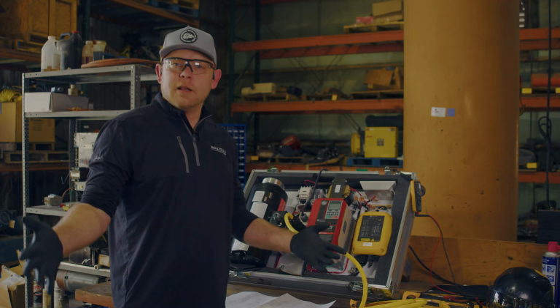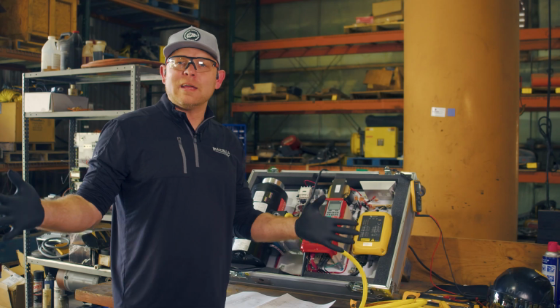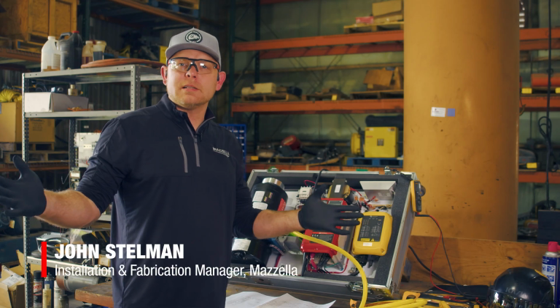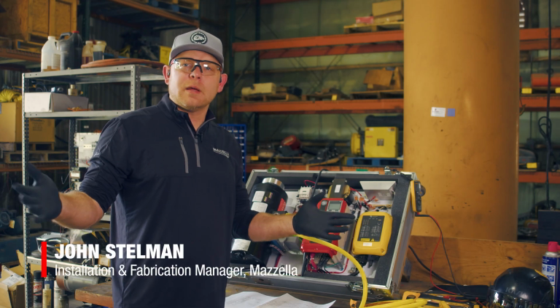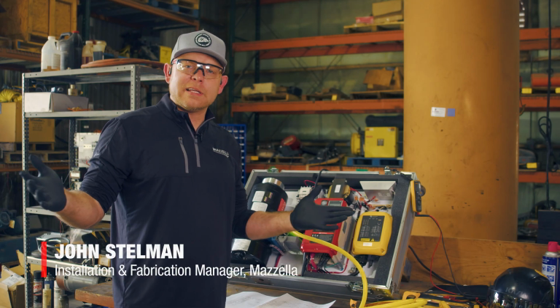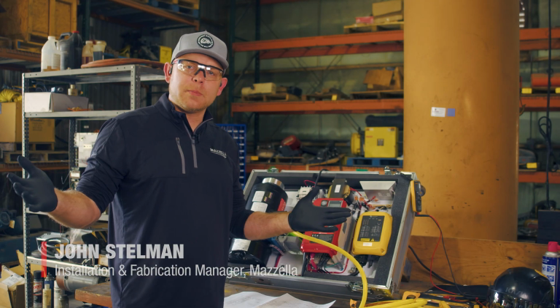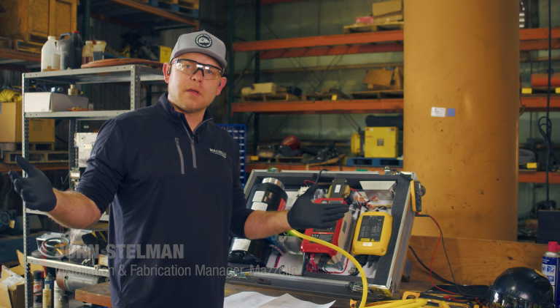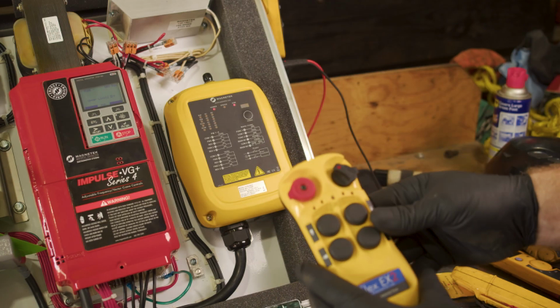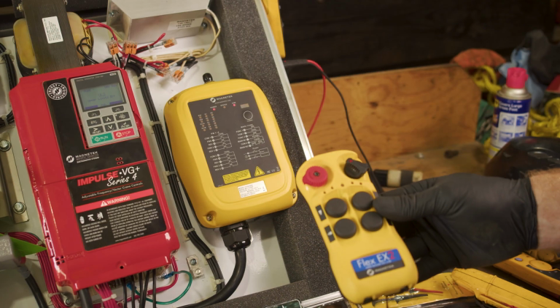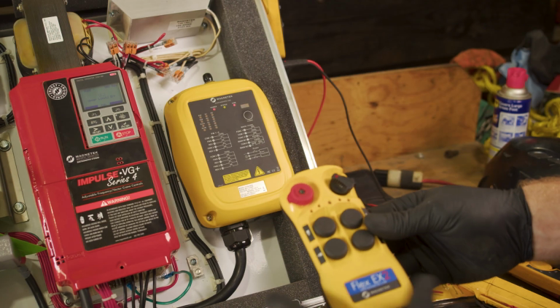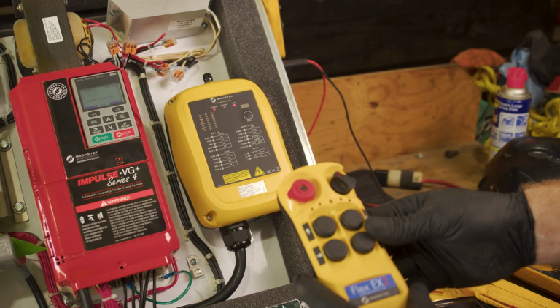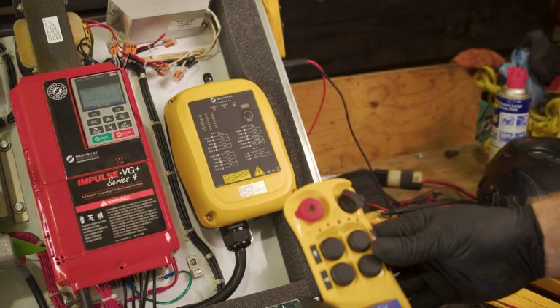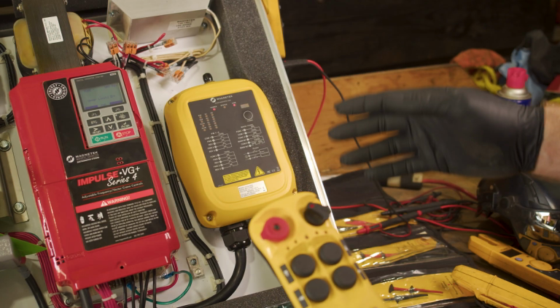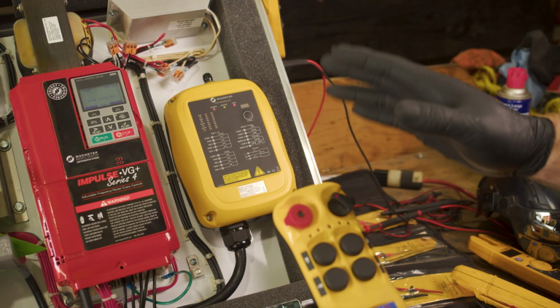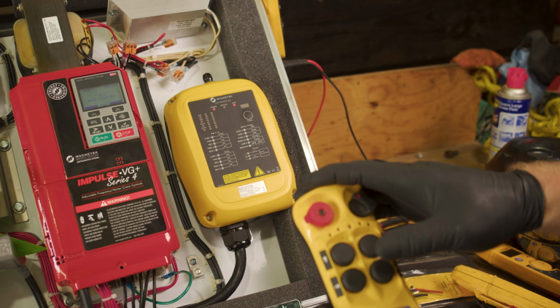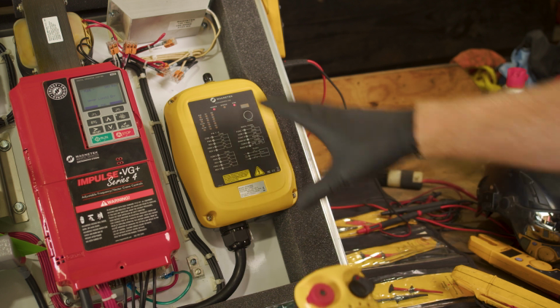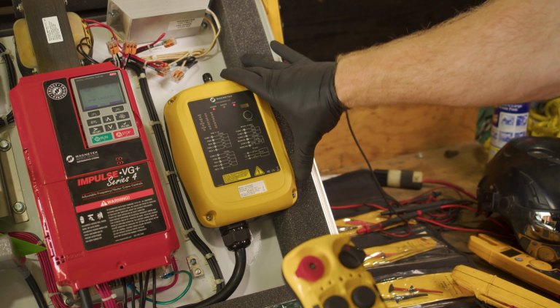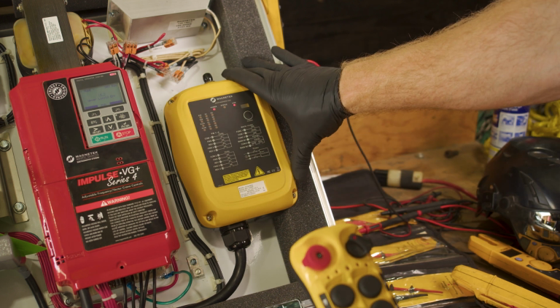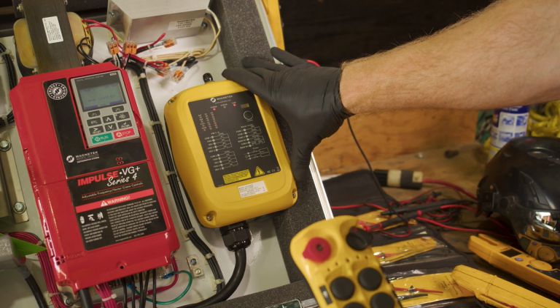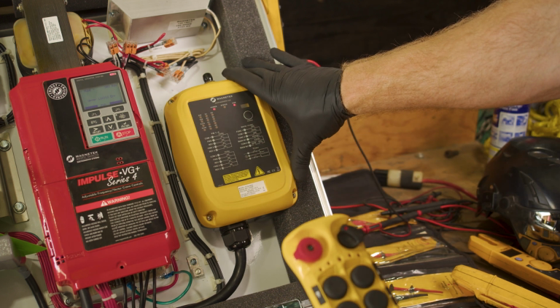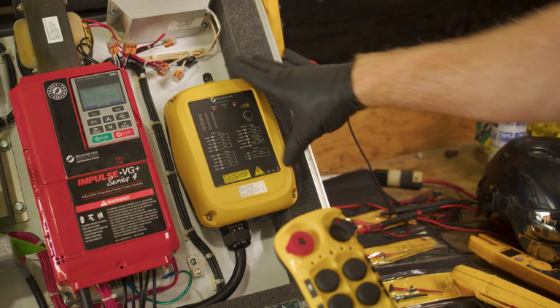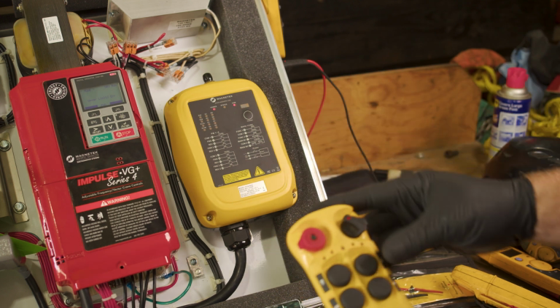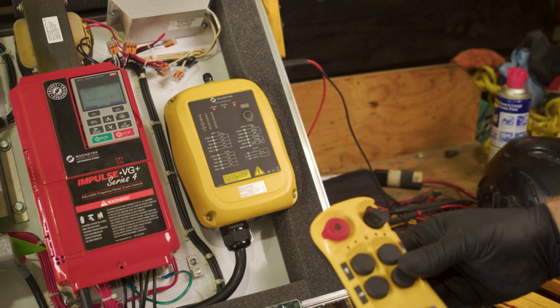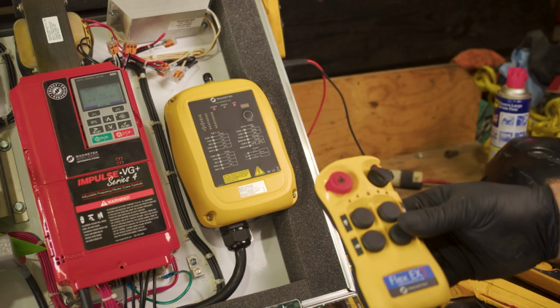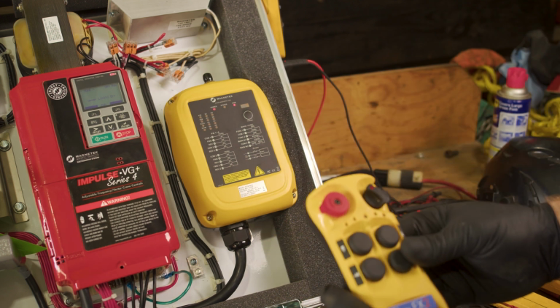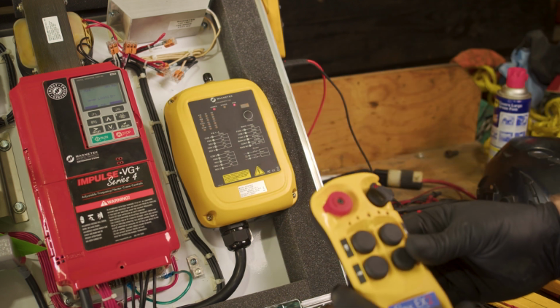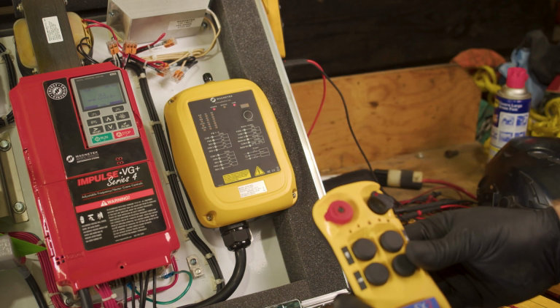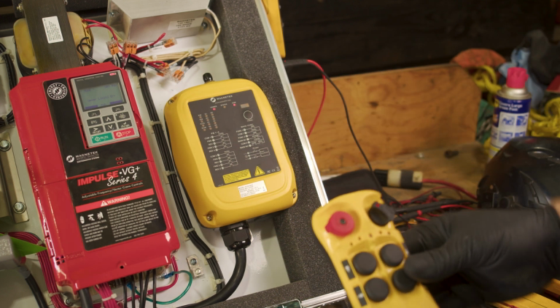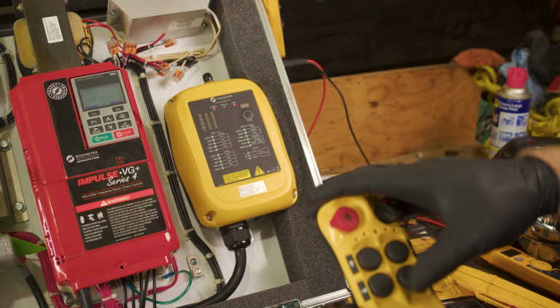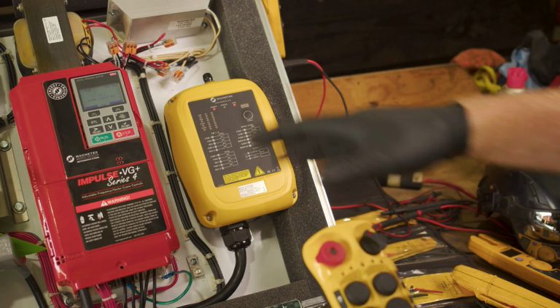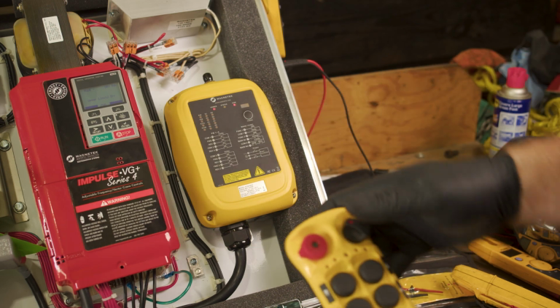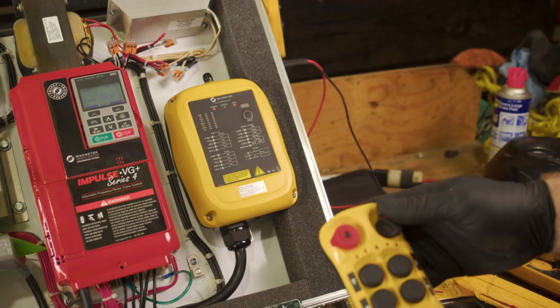Hello, my name is John Stillman. I'm with Mazzella Companies. In this little tutorial we'll show you how to pair a Magnatec Flex EX2 system that is not paired to our receiver.